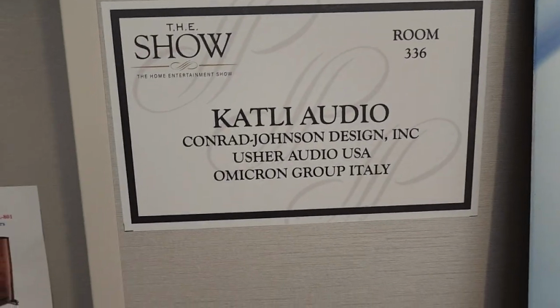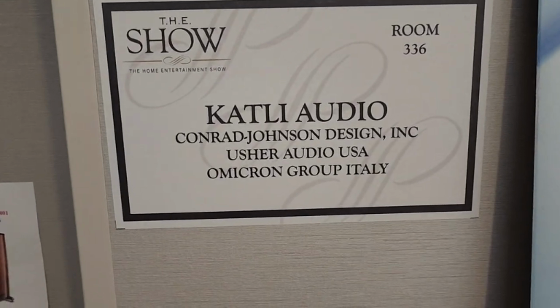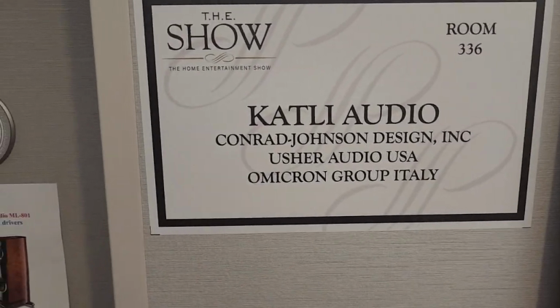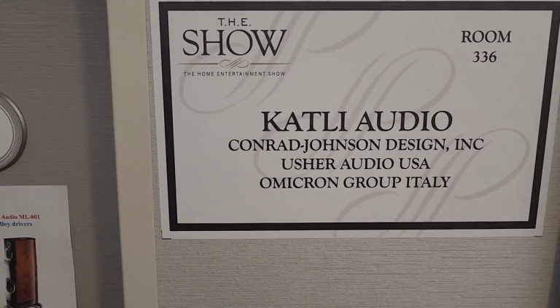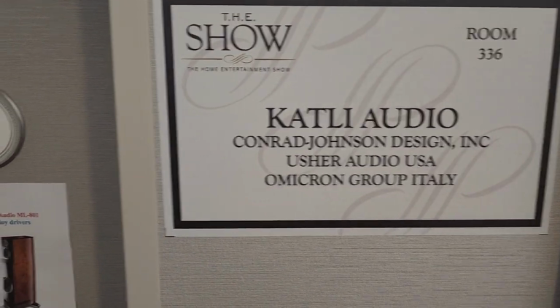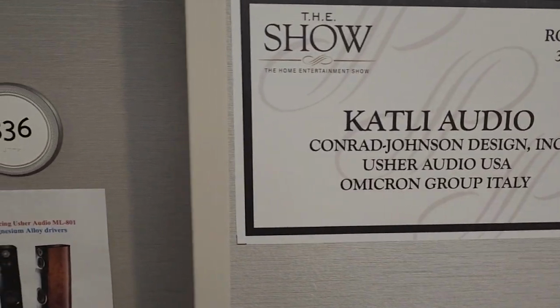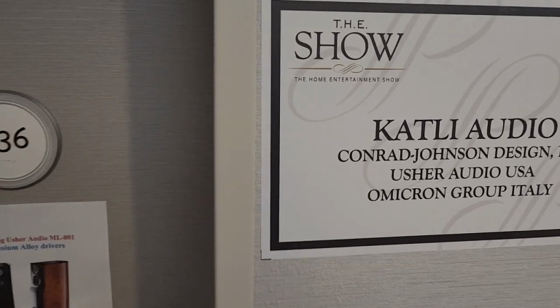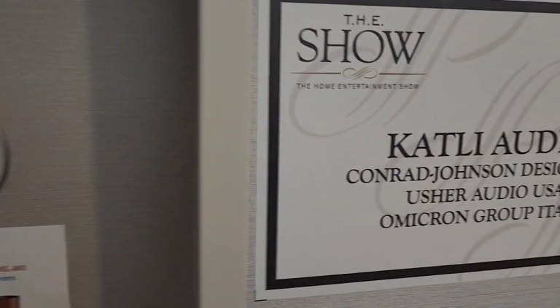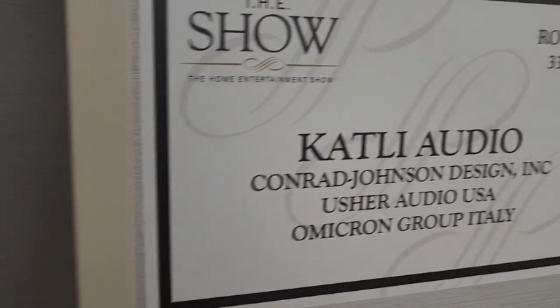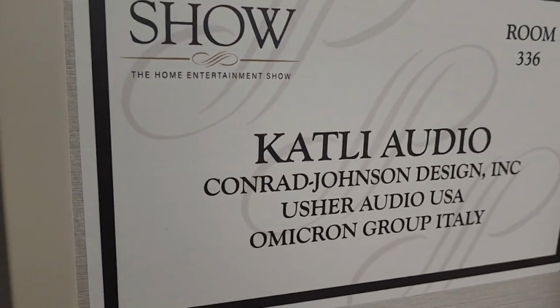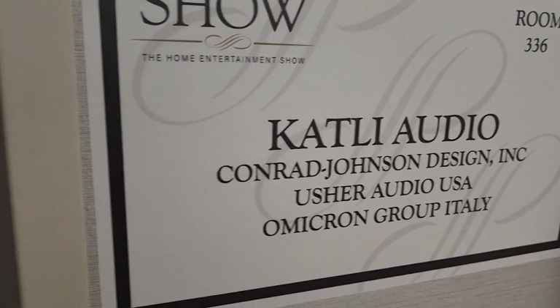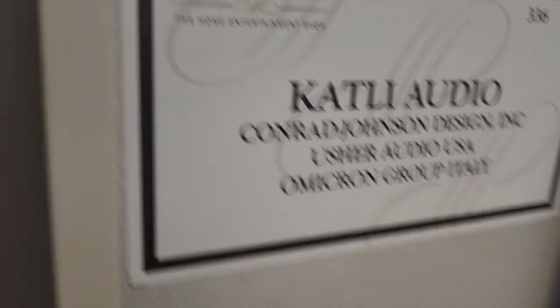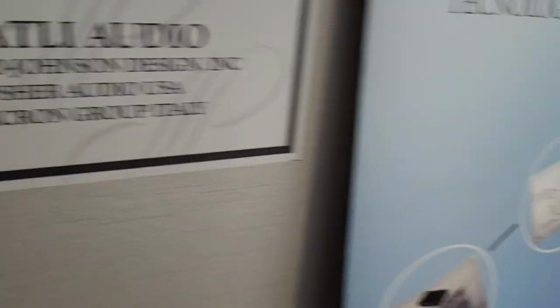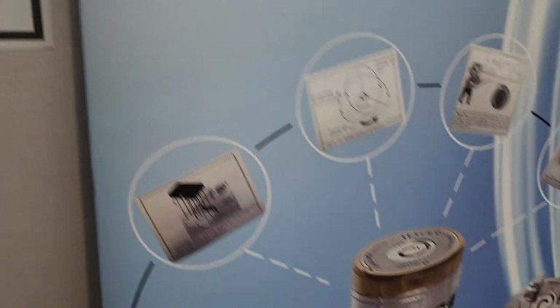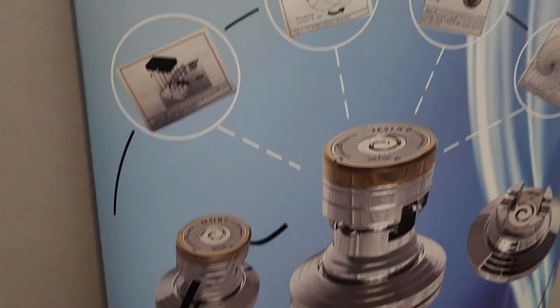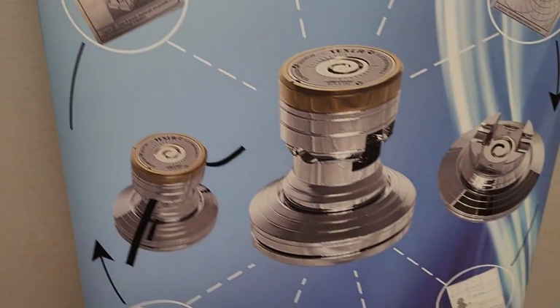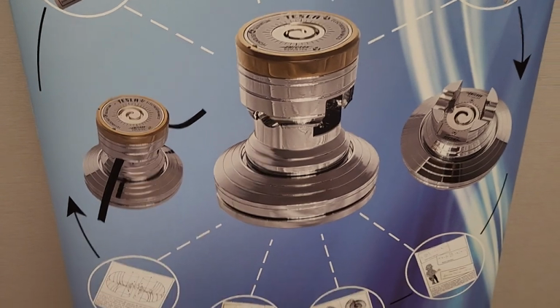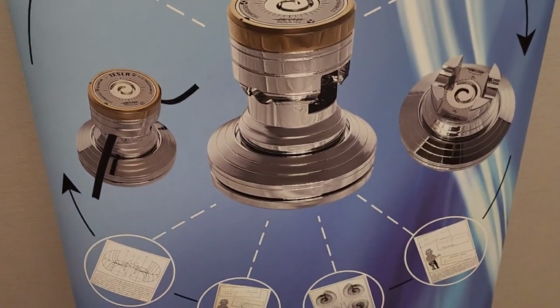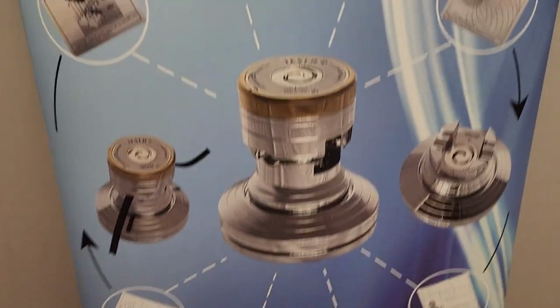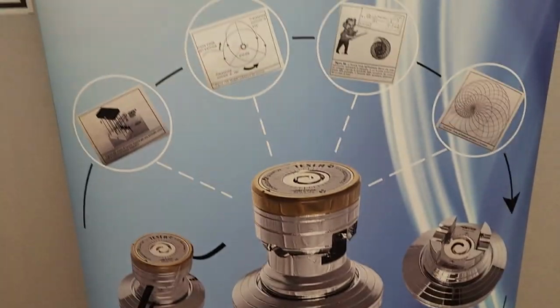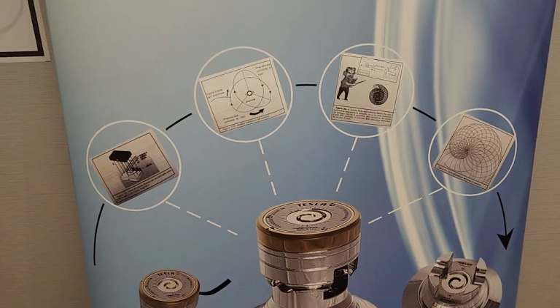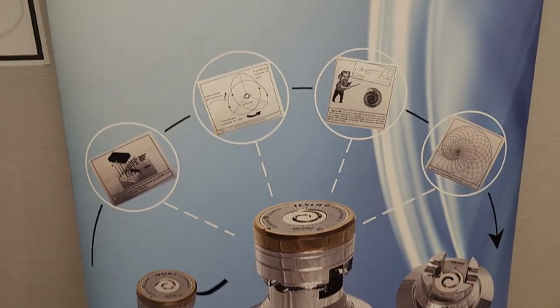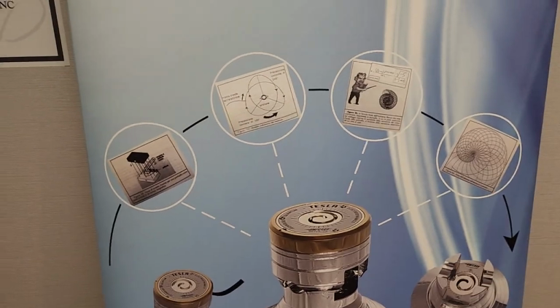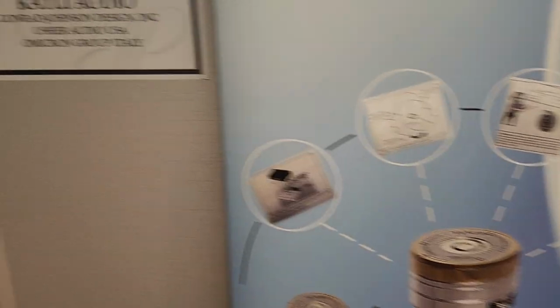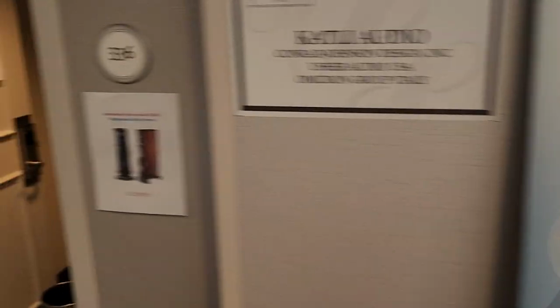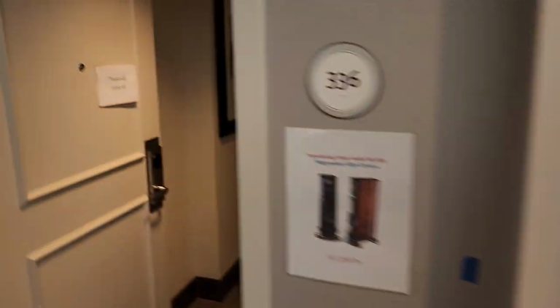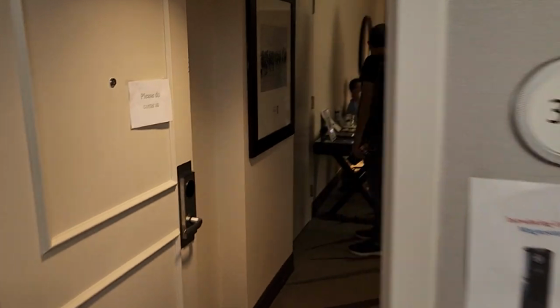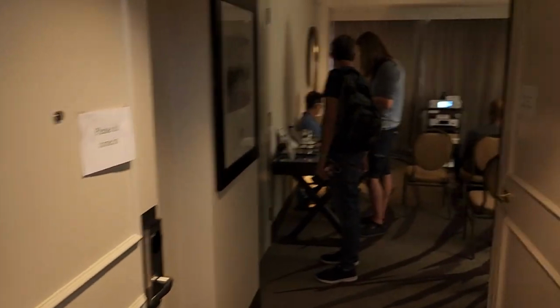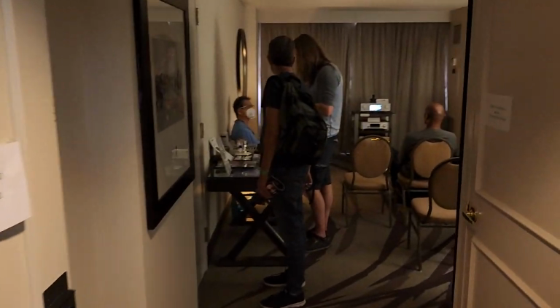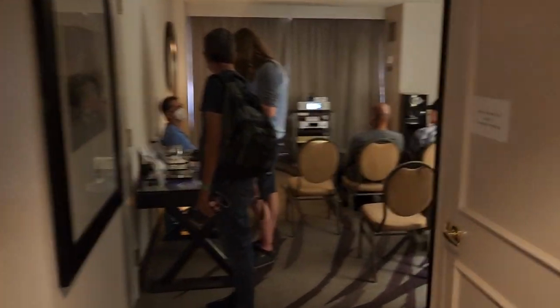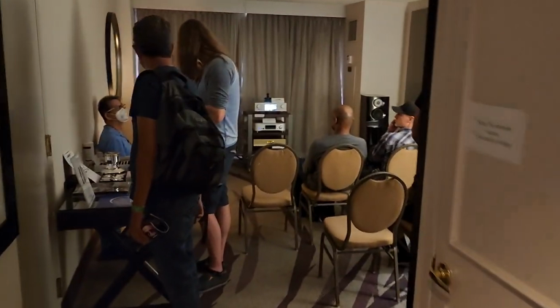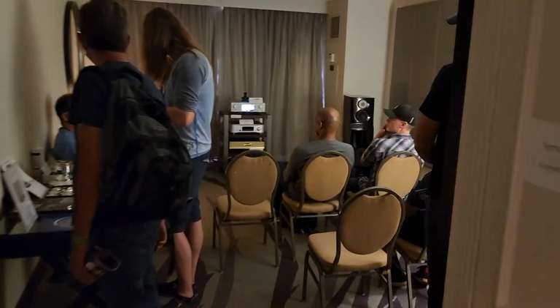Yesterday they were doing a headphone demo, and this has the crazy cable elevator — insane. But now we can listen to the speakers and the rest of the system.